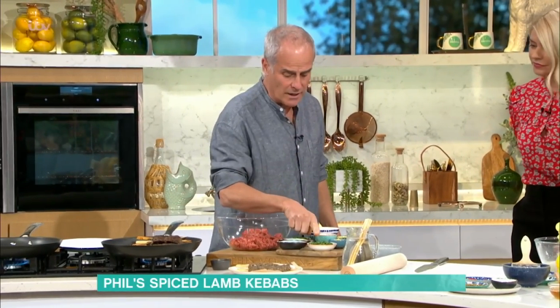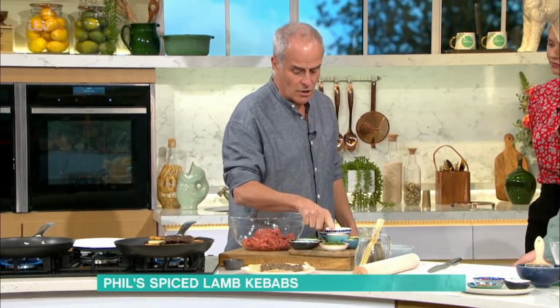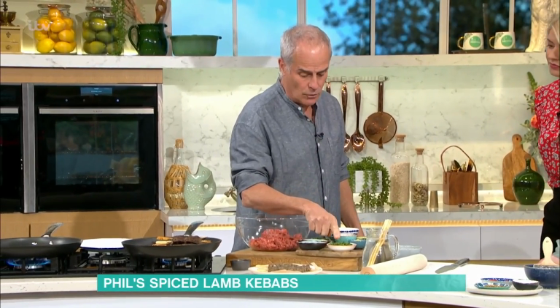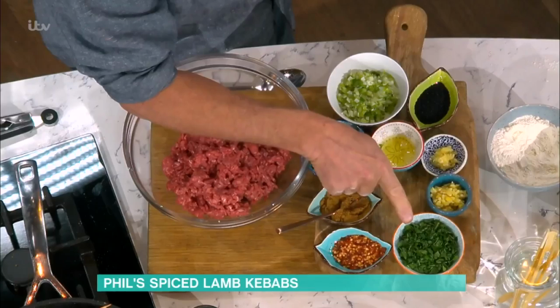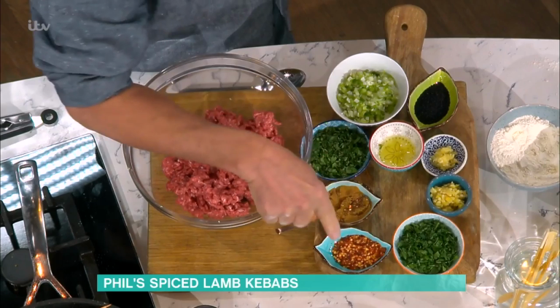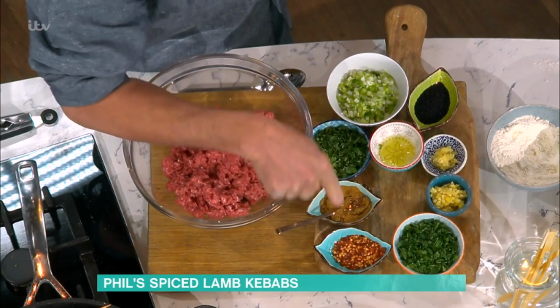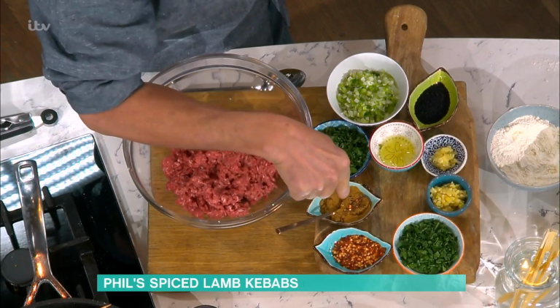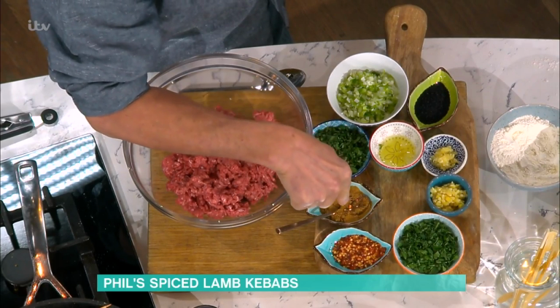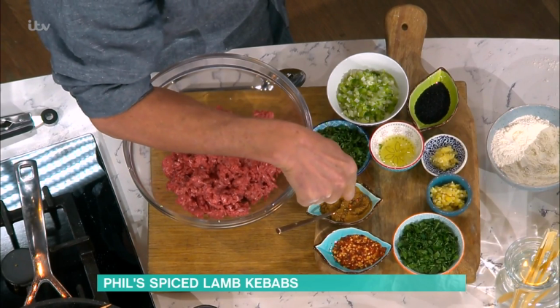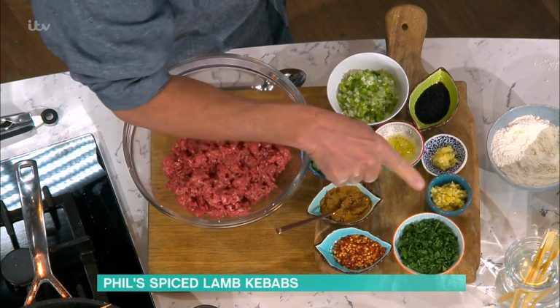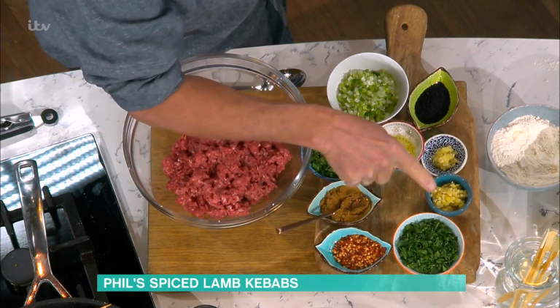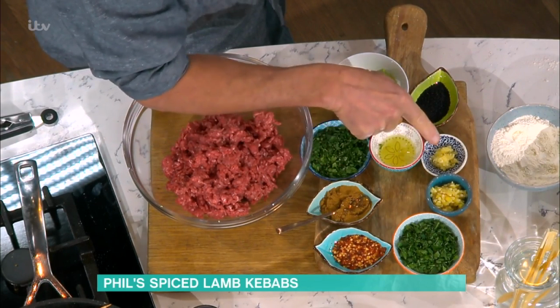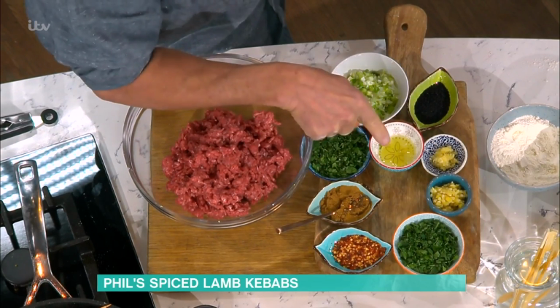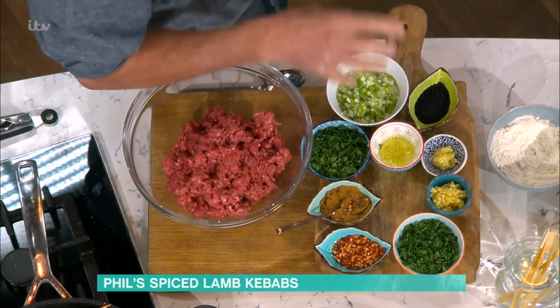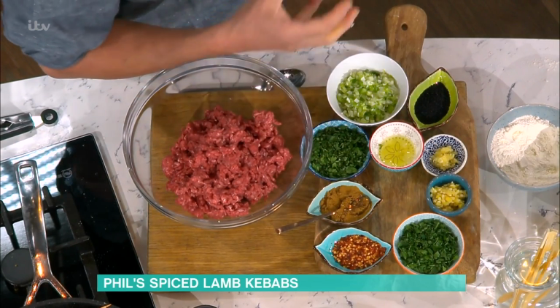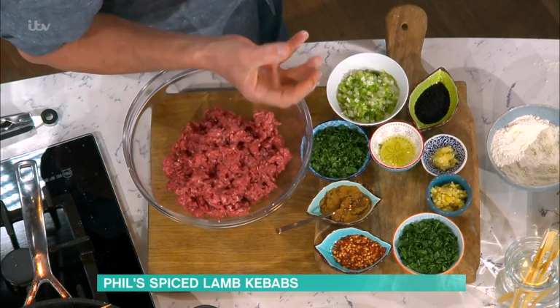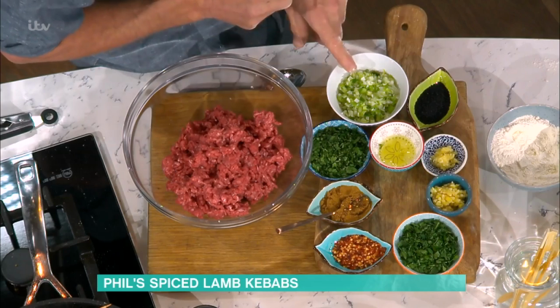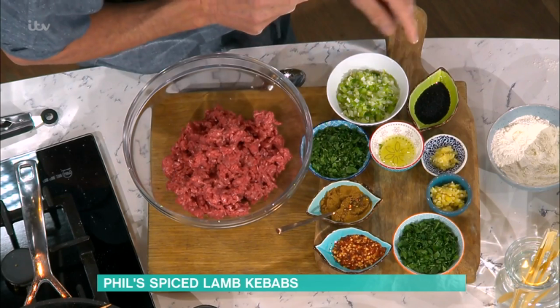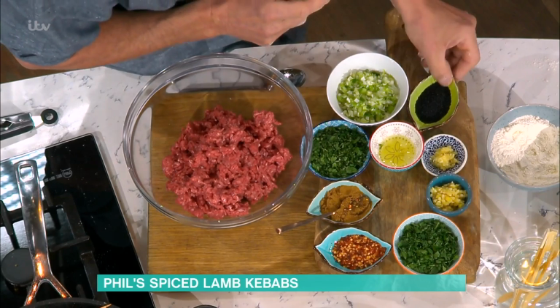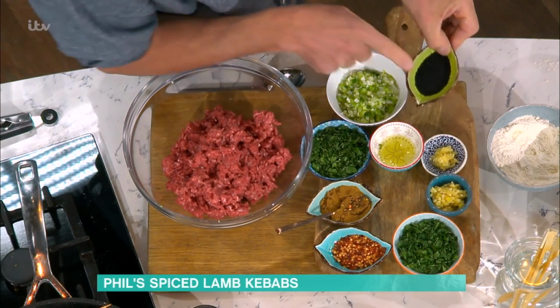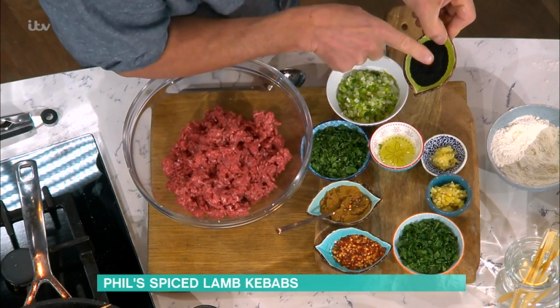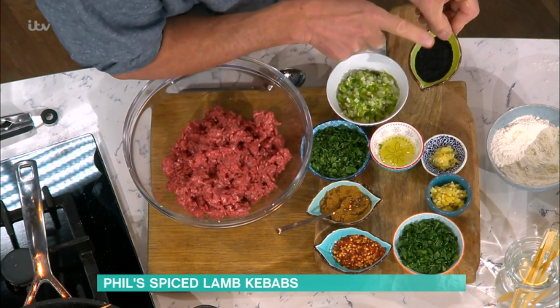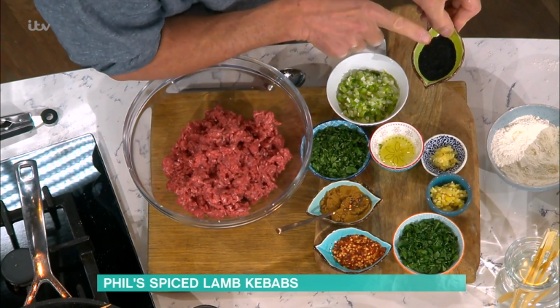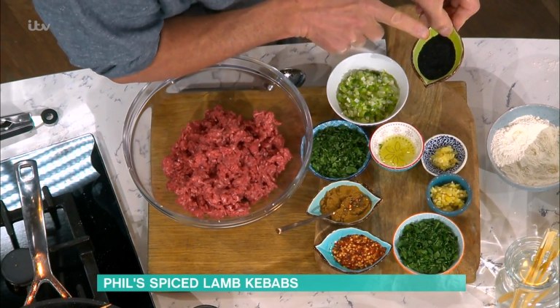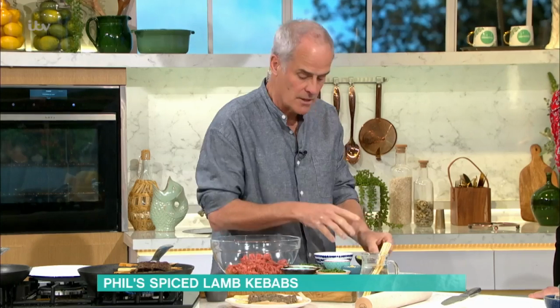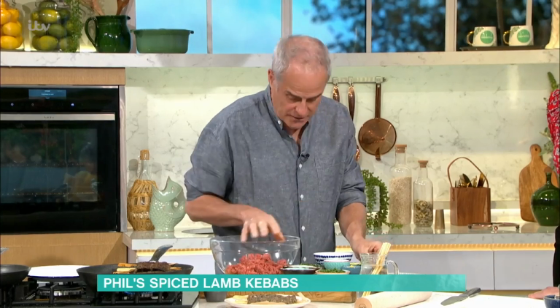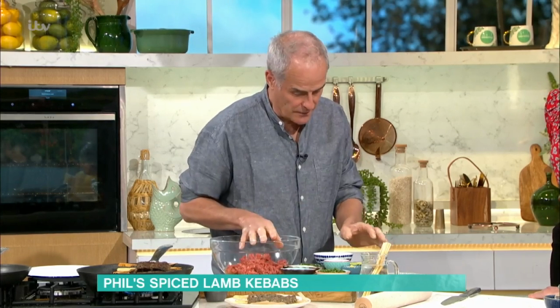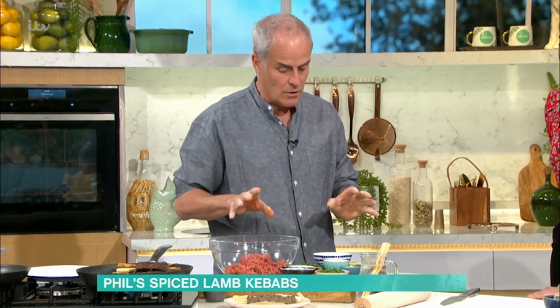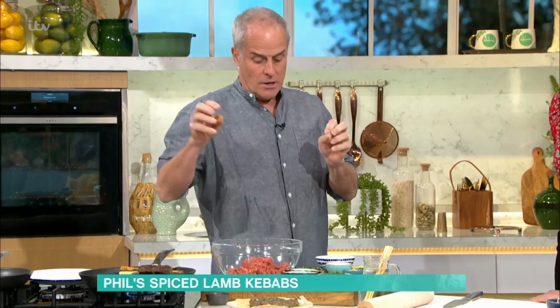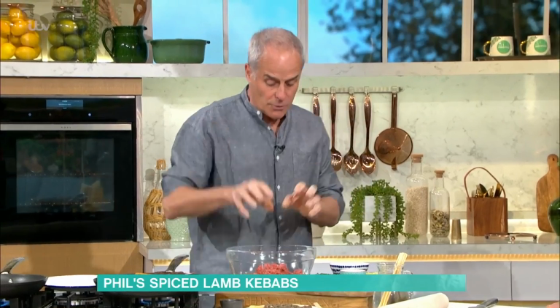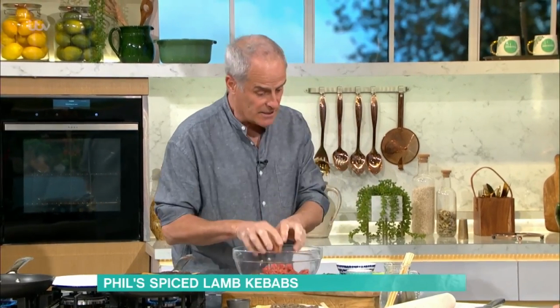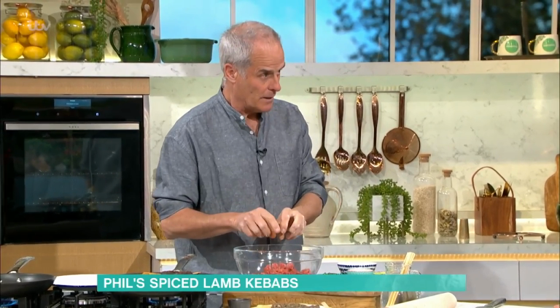So I have coriander or mint, chilli, ground coriander, ginger, garlic, egg white to bind the whole thing together, a bit of spring onion. And if you can get them, nigella seeds, which are just black onion seeds. Mix it all together. I do season this with salt and pepper.